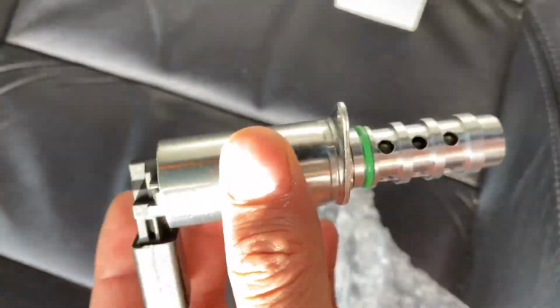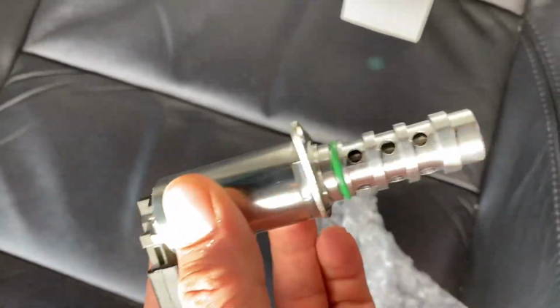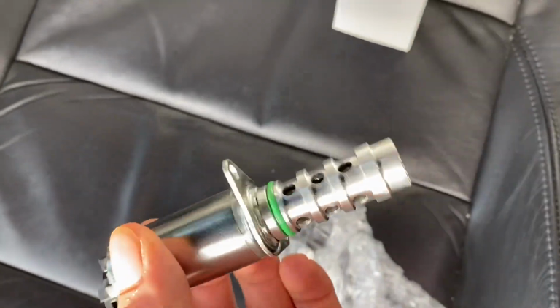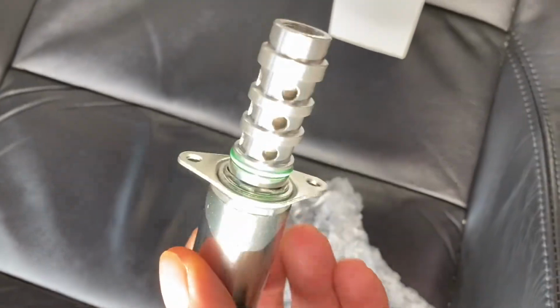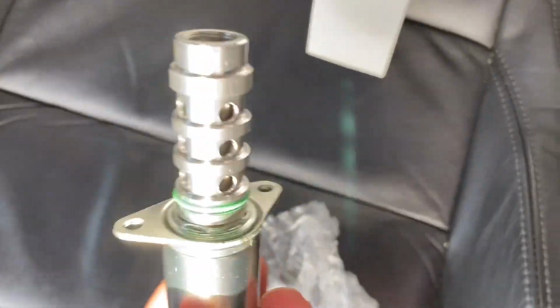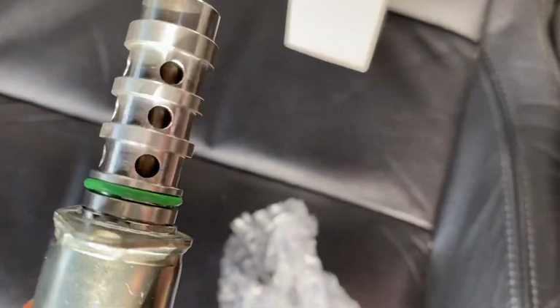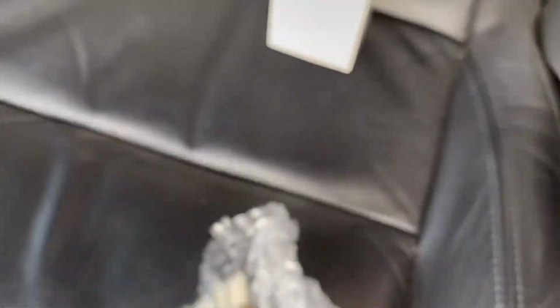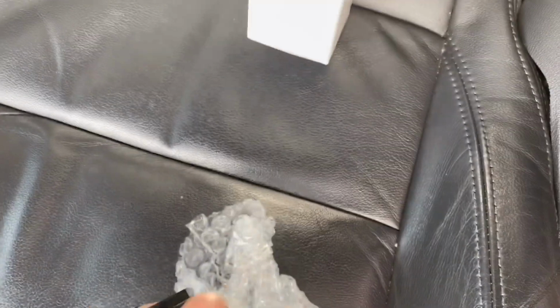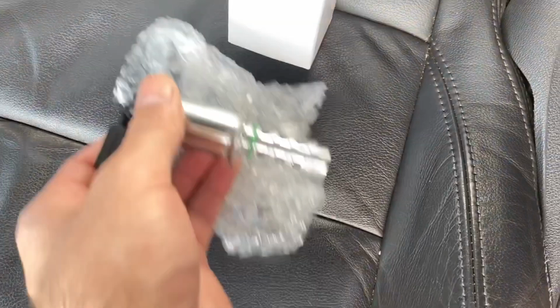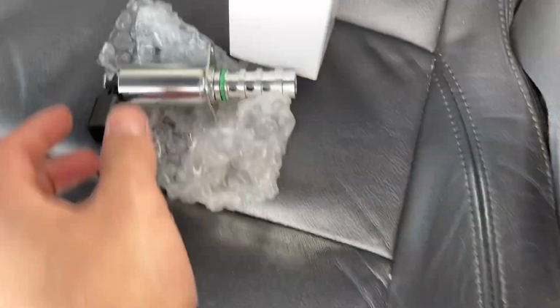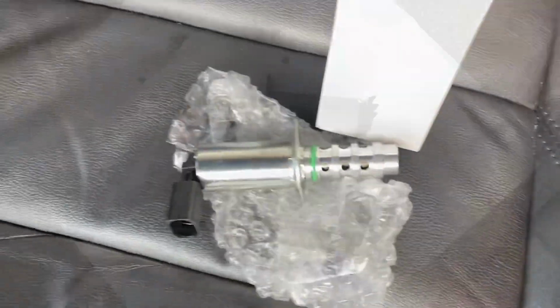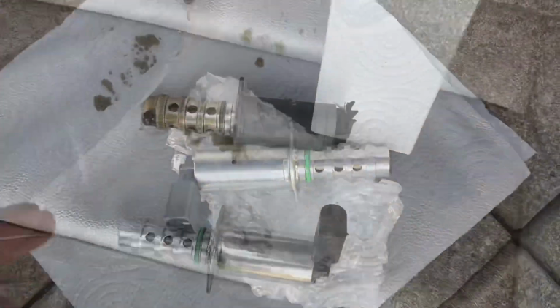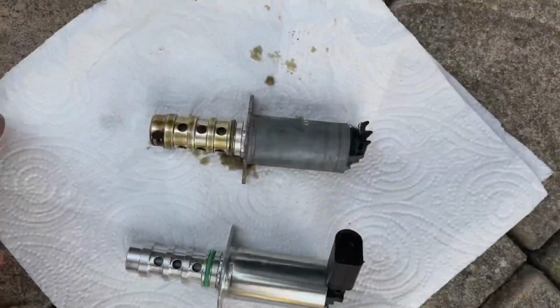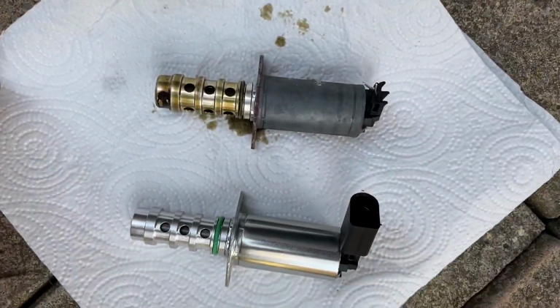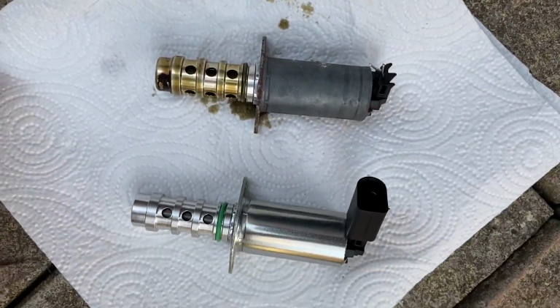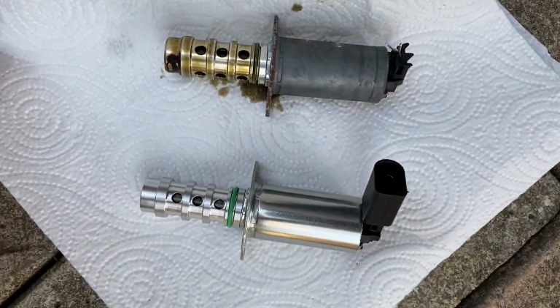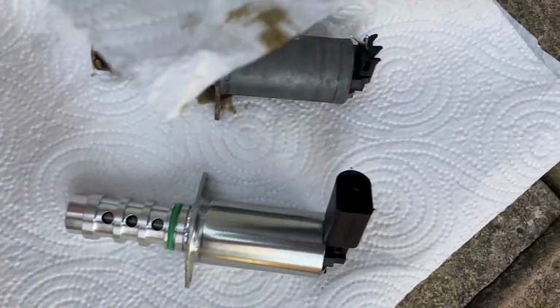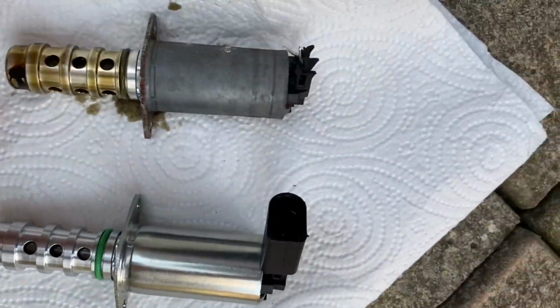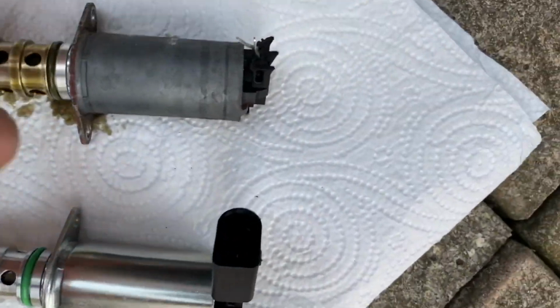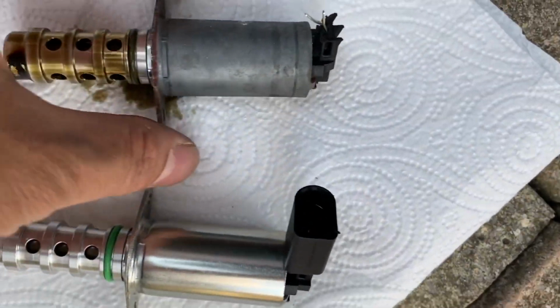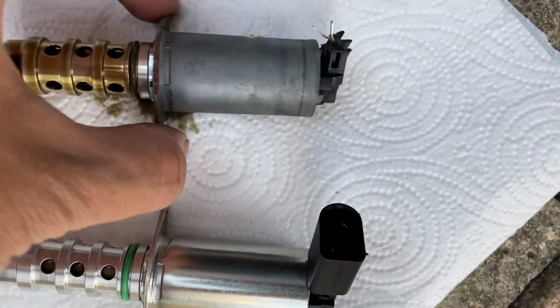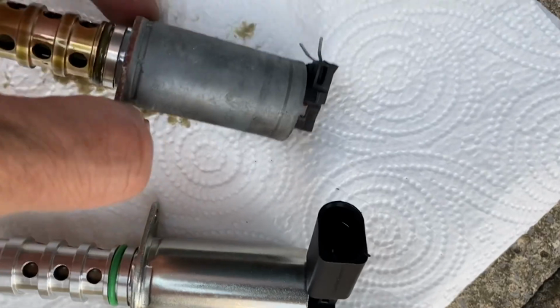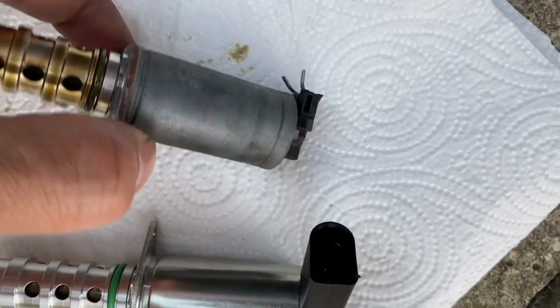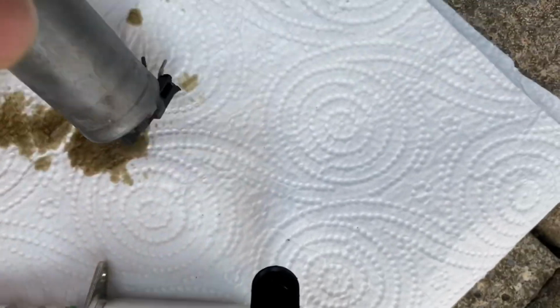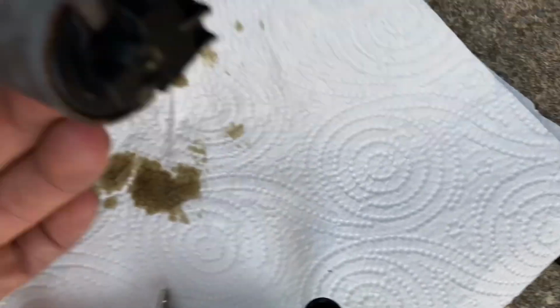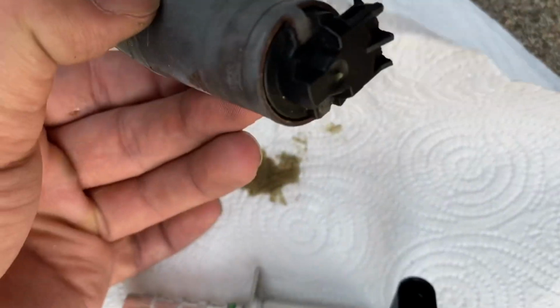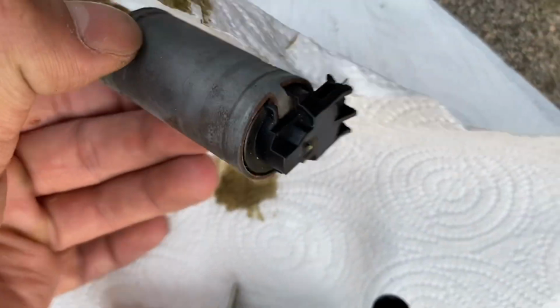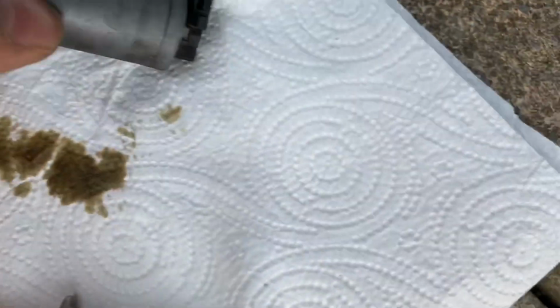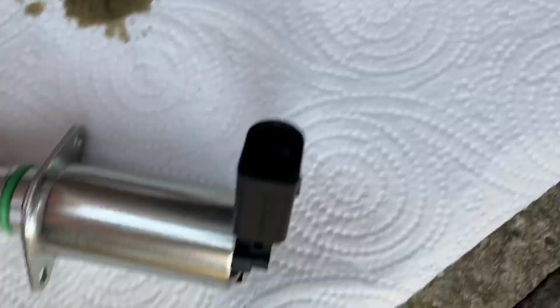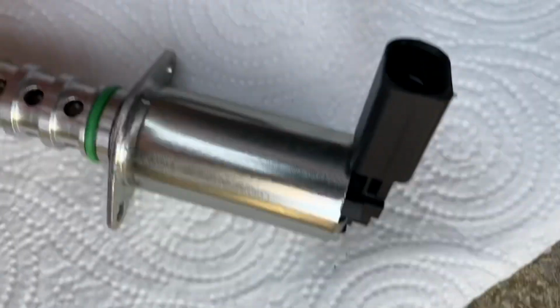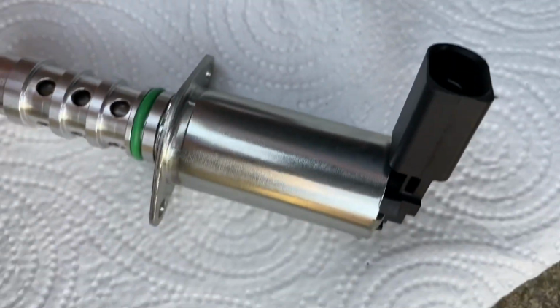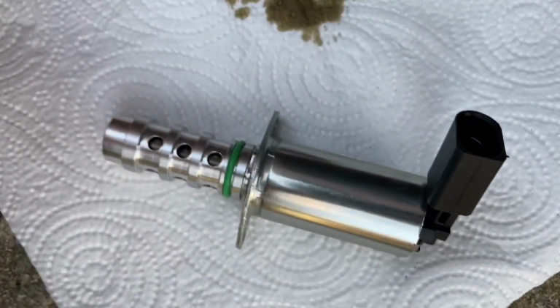As you can see, the top section of the new part looks quite different. I've got a clip here showing the old one and the new one side by side so you can see the difference.